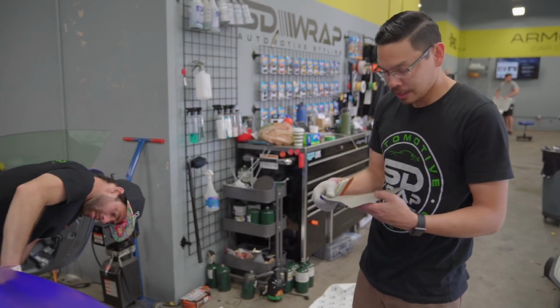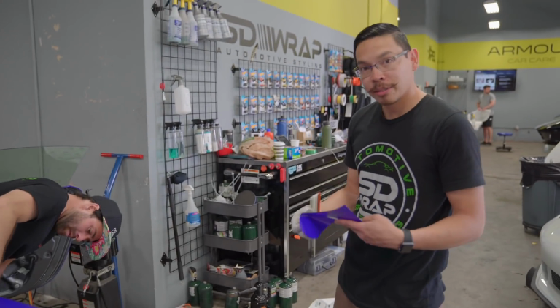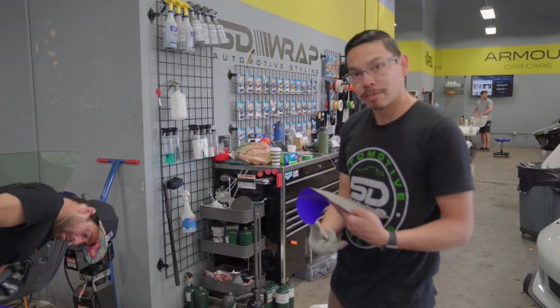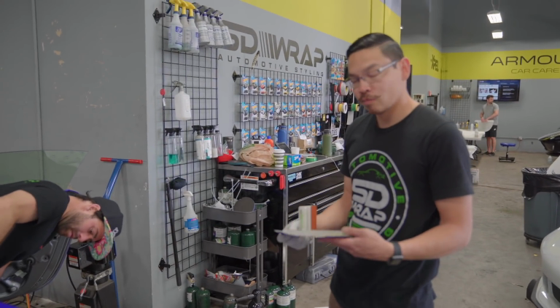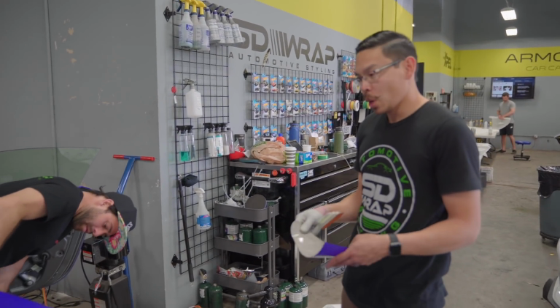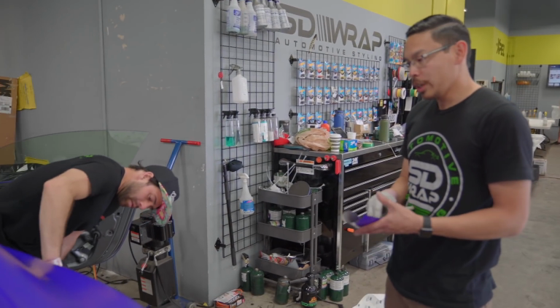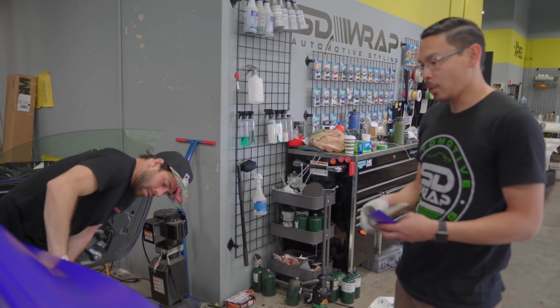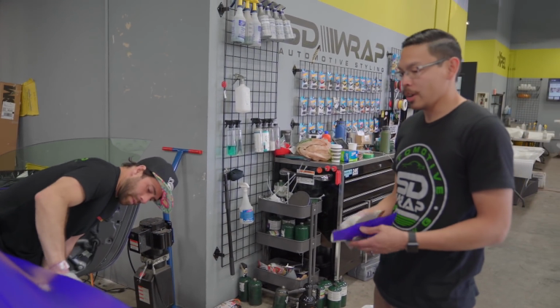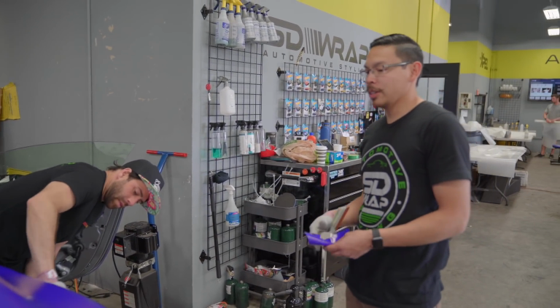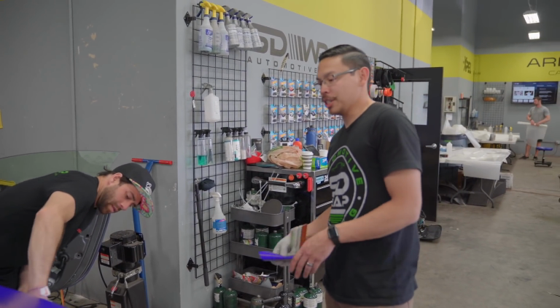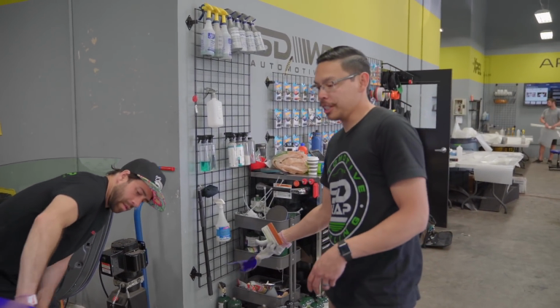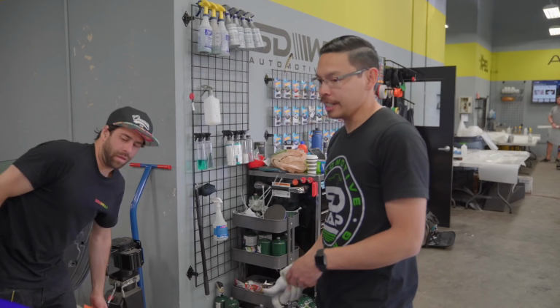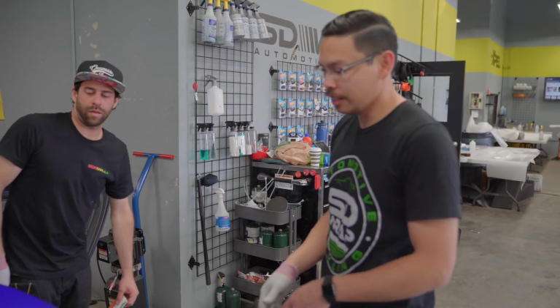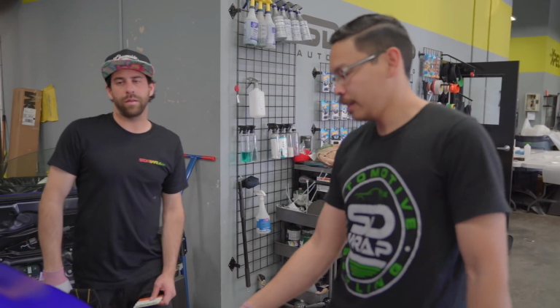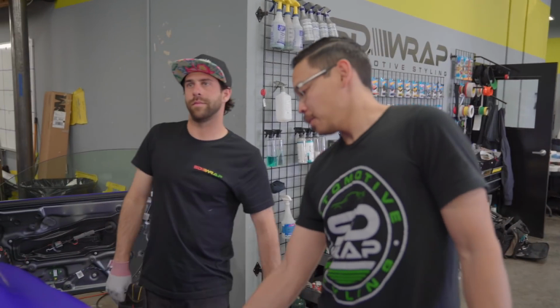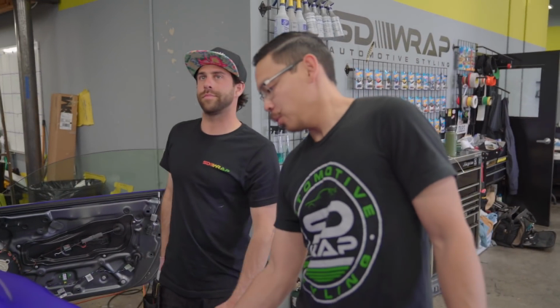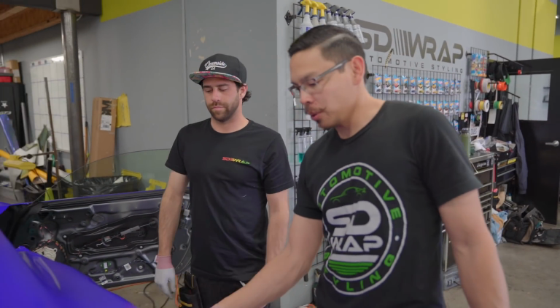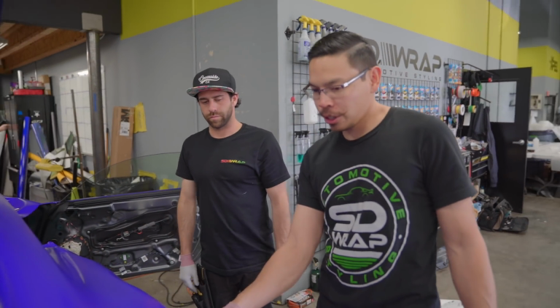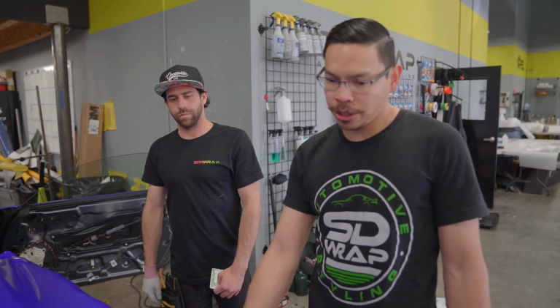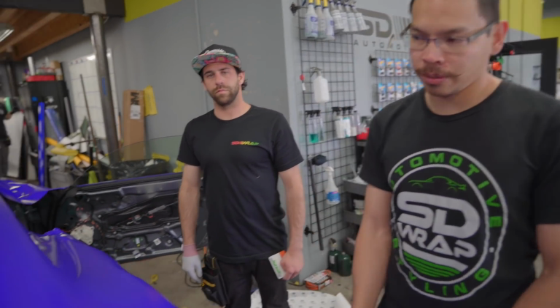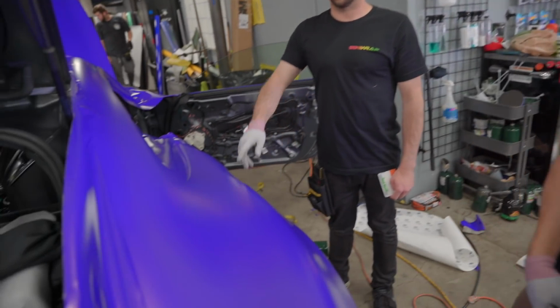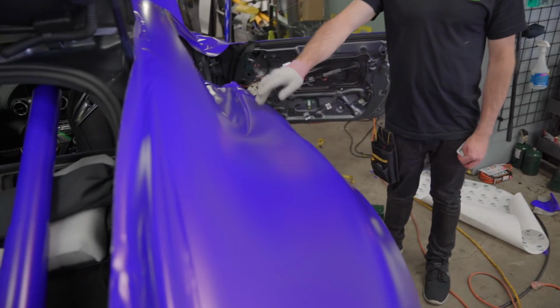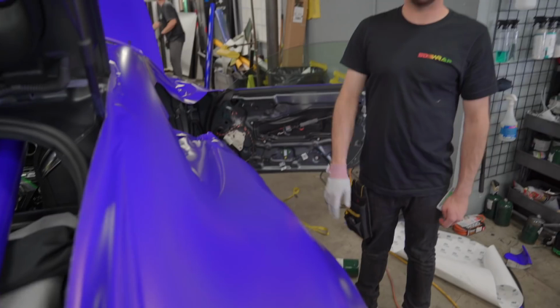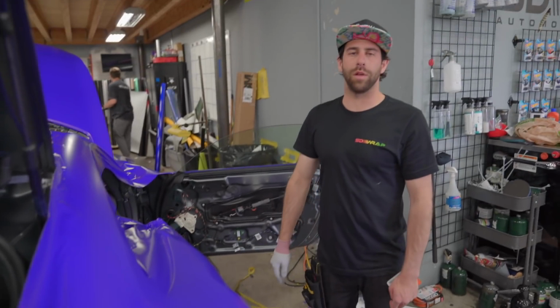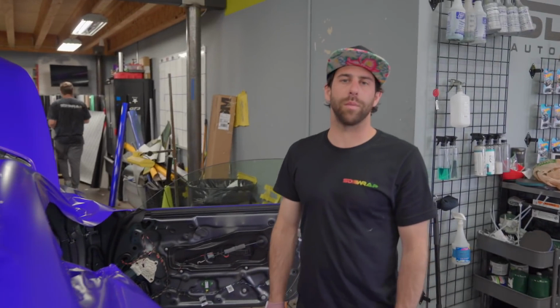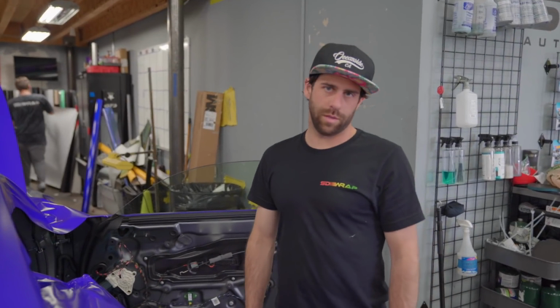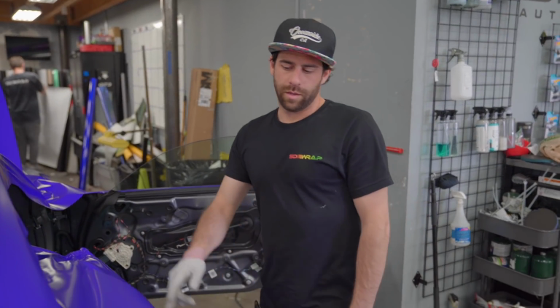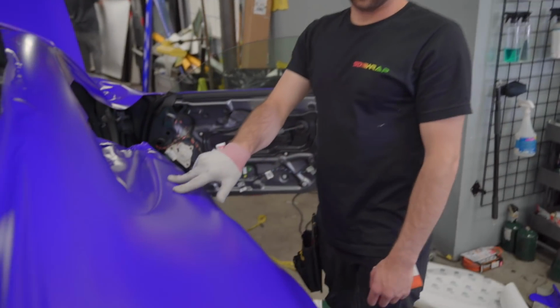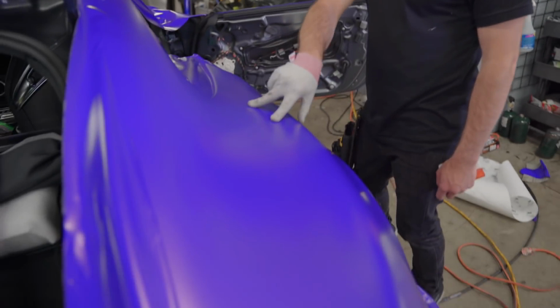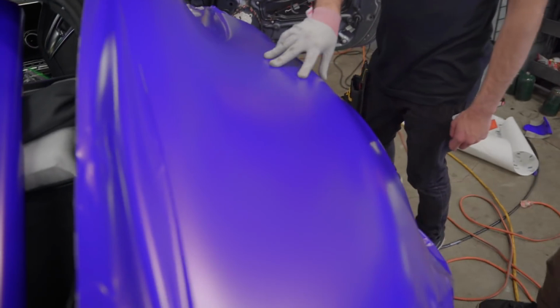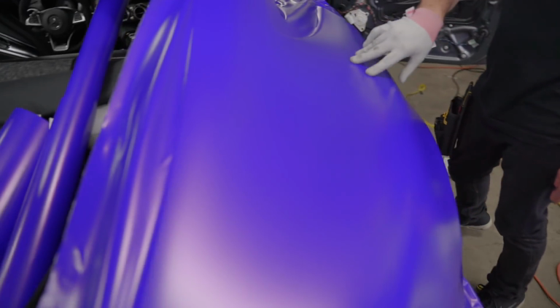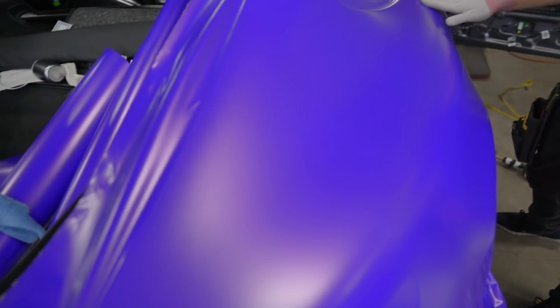What you guys working on? We are working on this GTC, doing a full color change — custom laminated Explosion Purple, so it's going crazy in the sun.